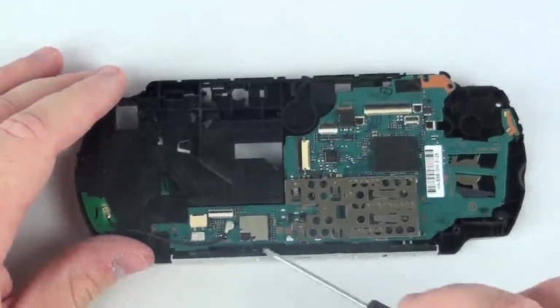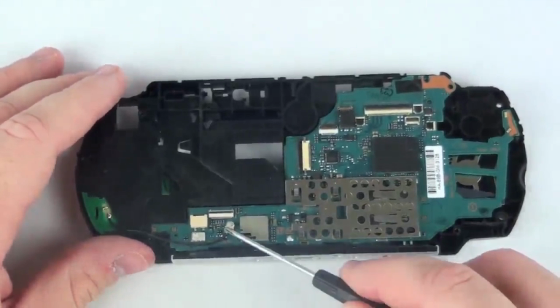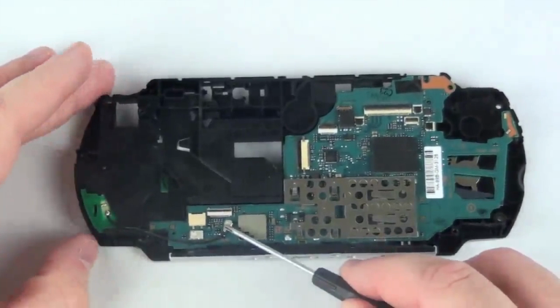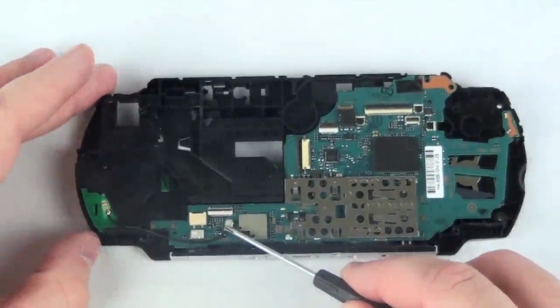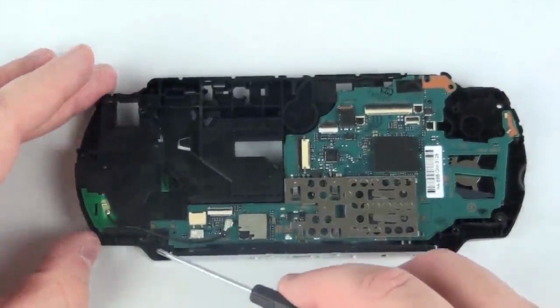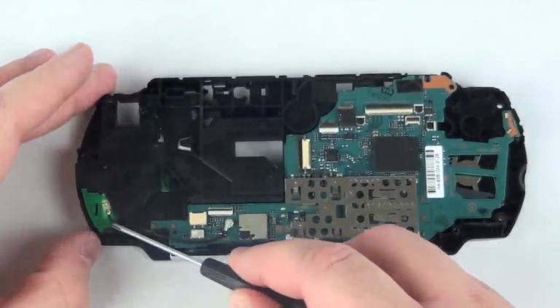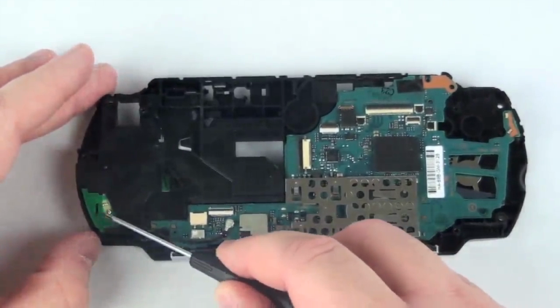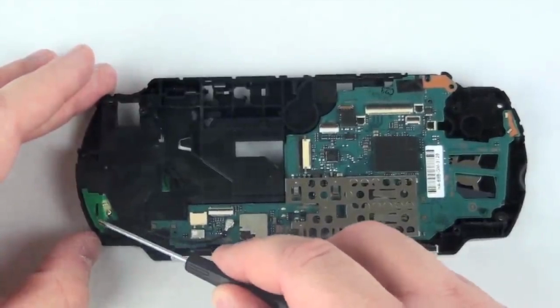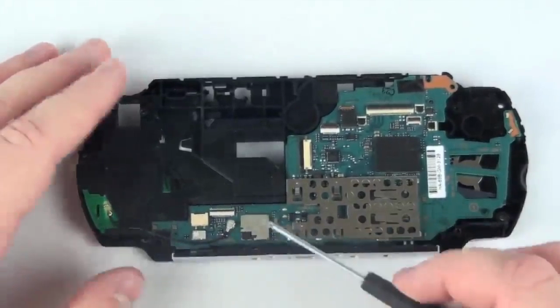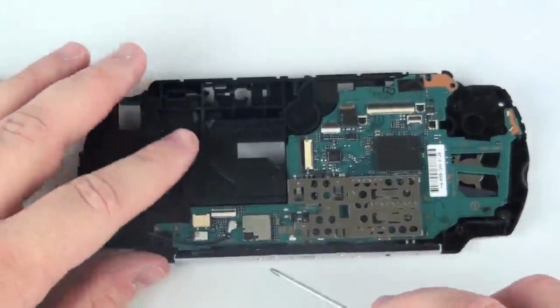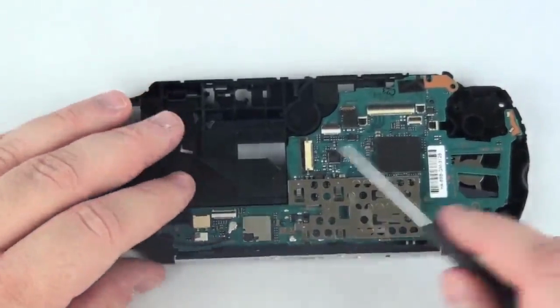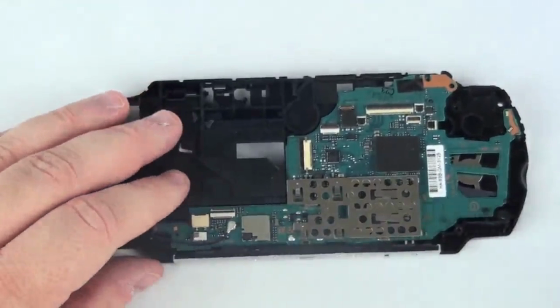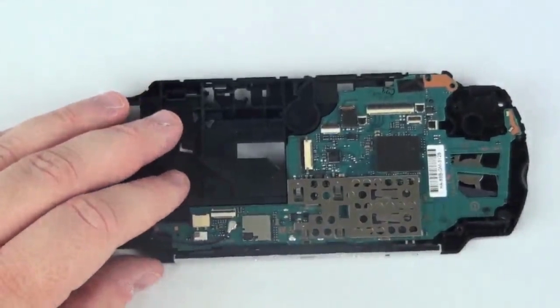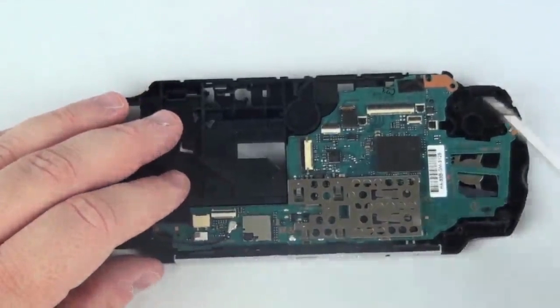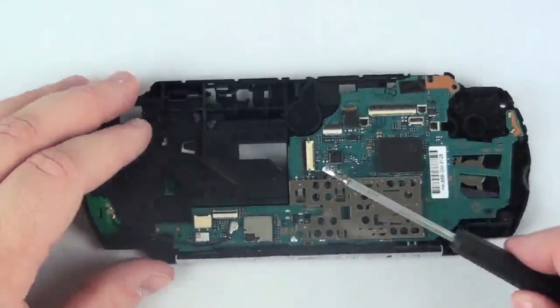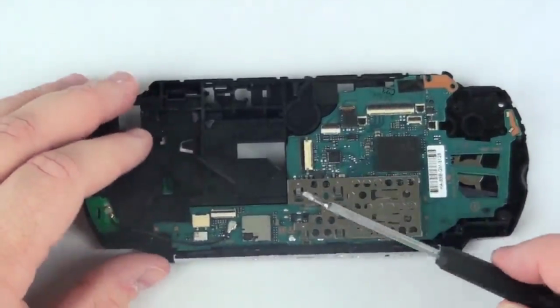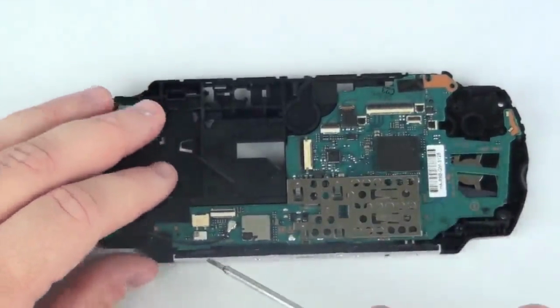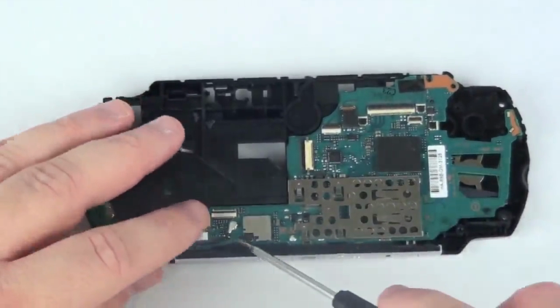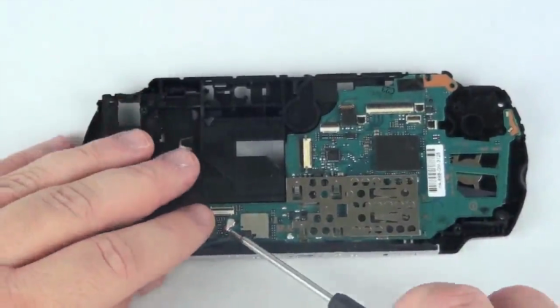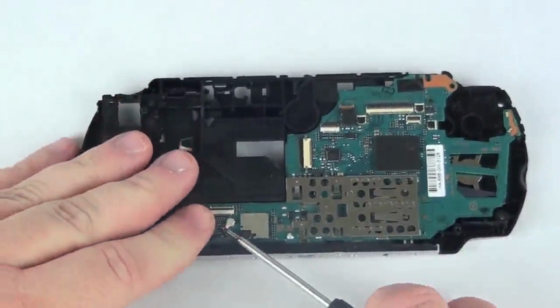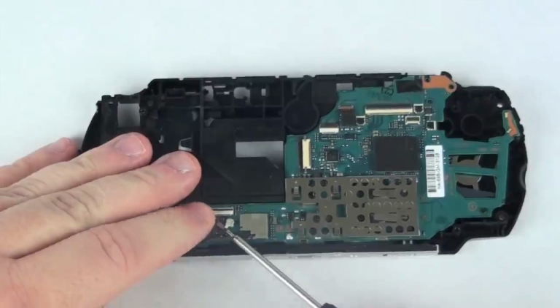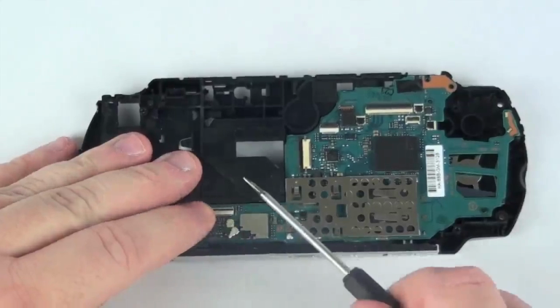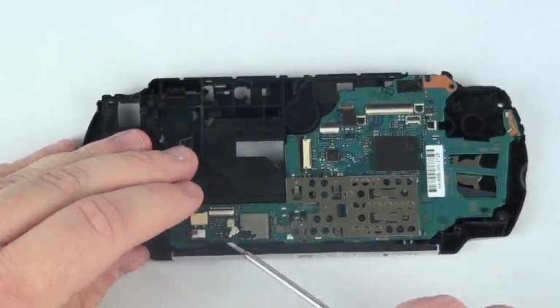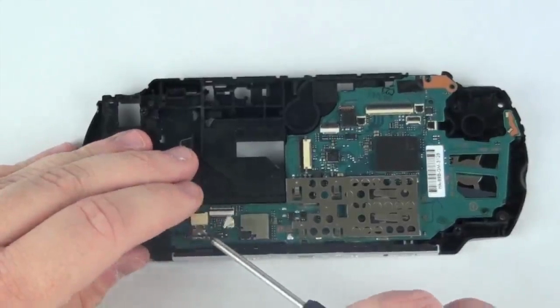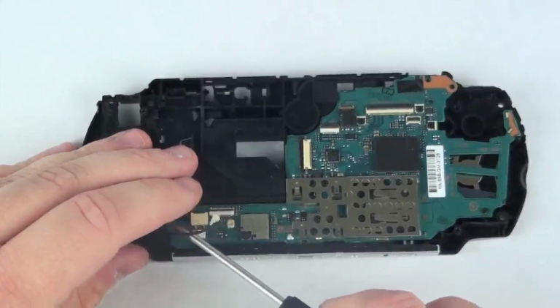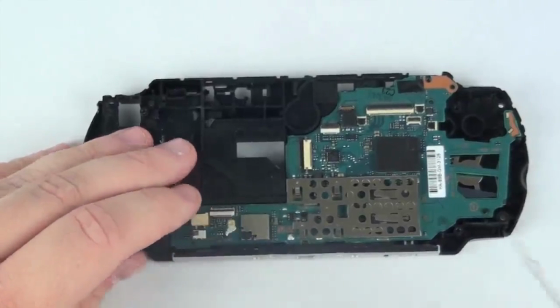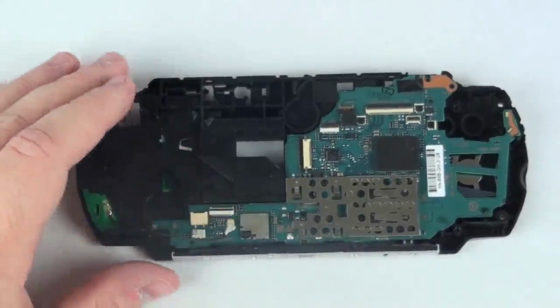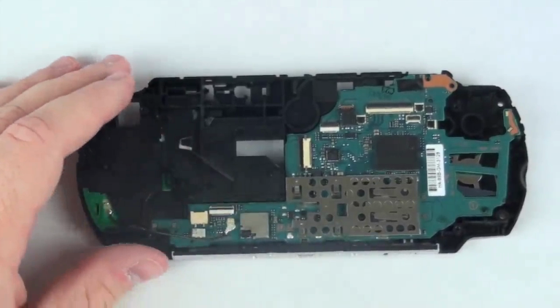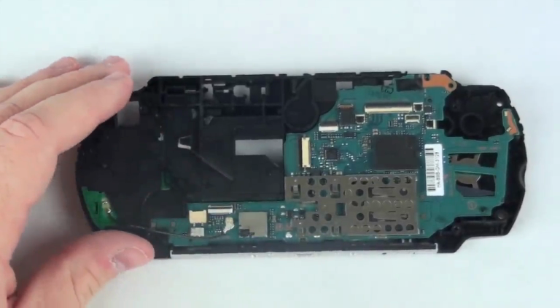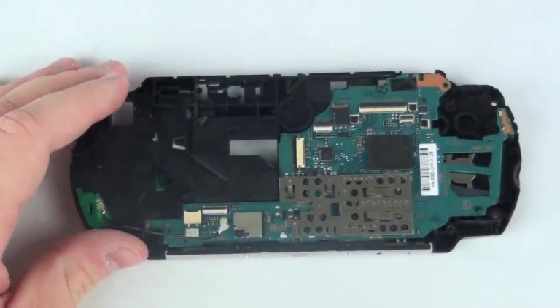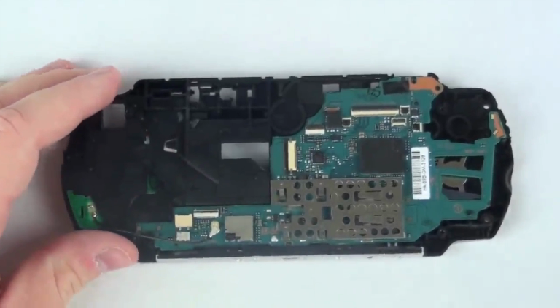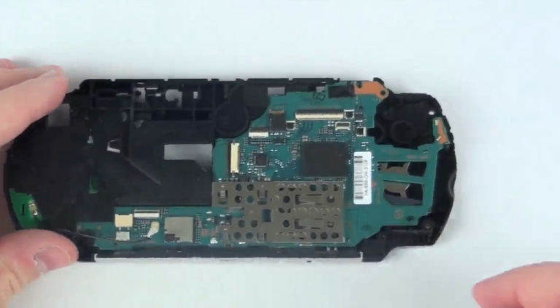Finally, remove the airport antenna from the logic board, and this should allow the logic board to come free from the casing.